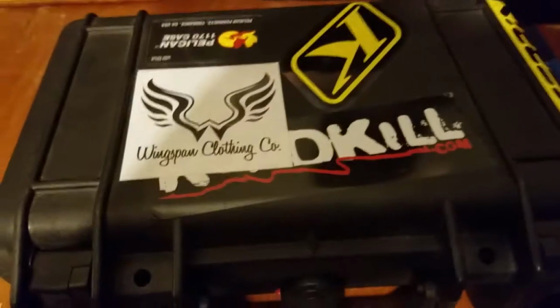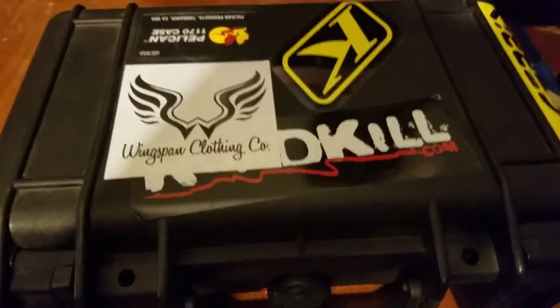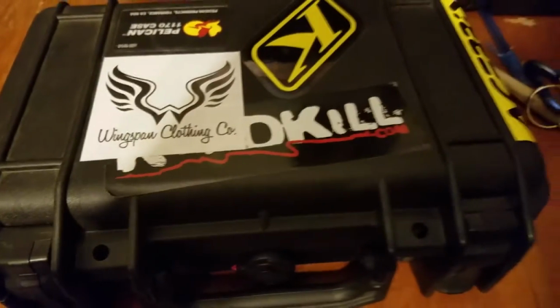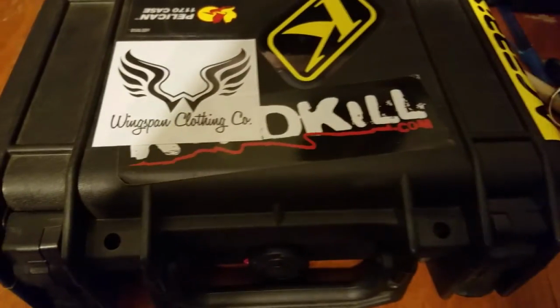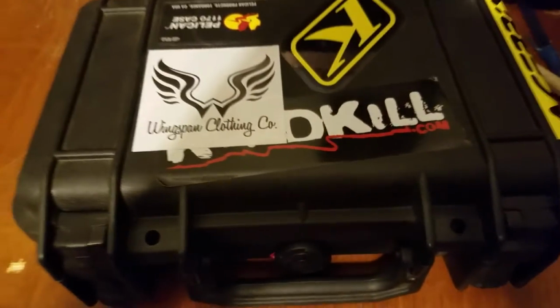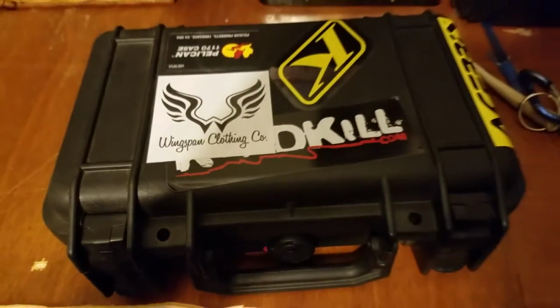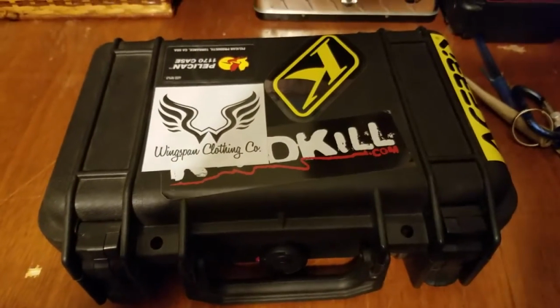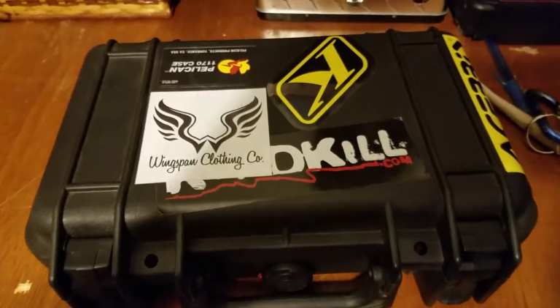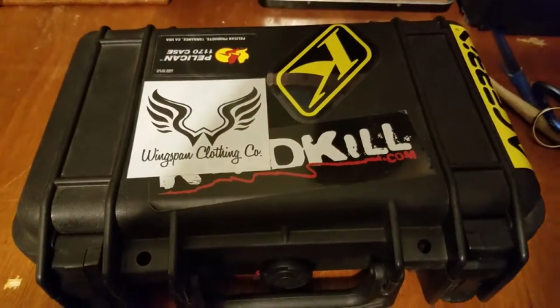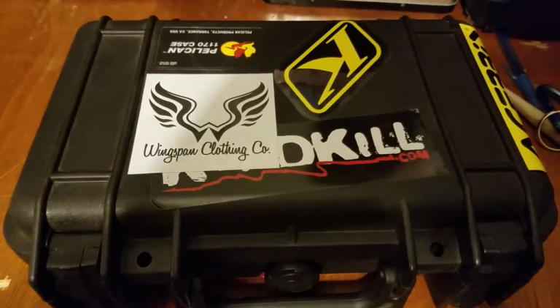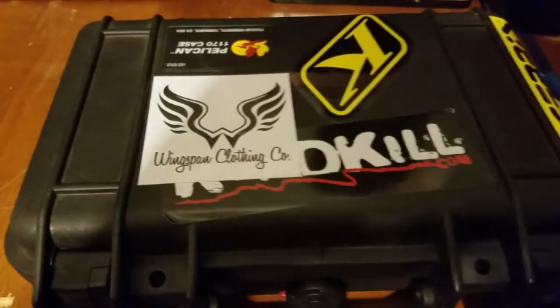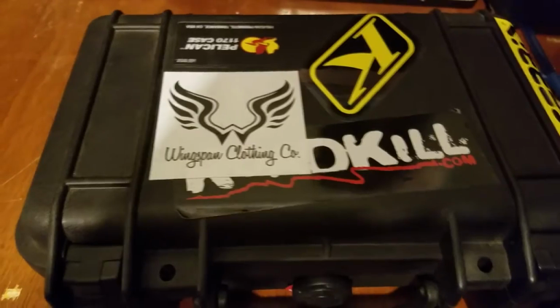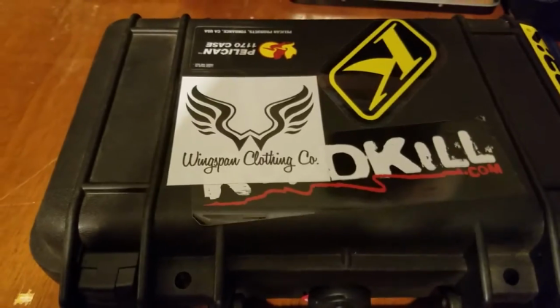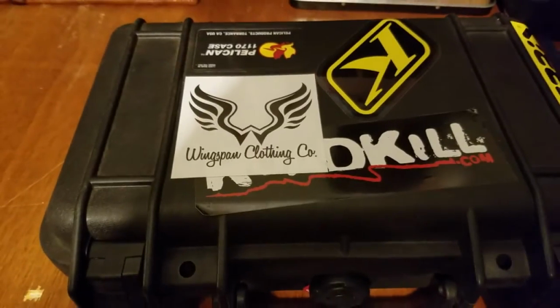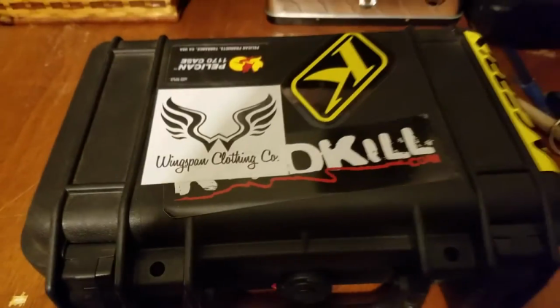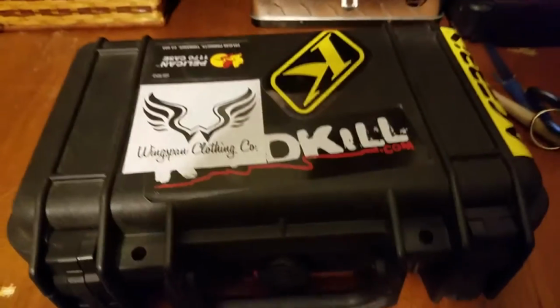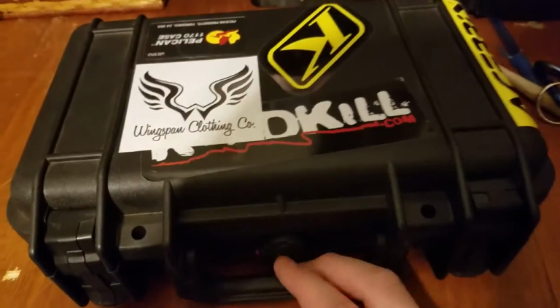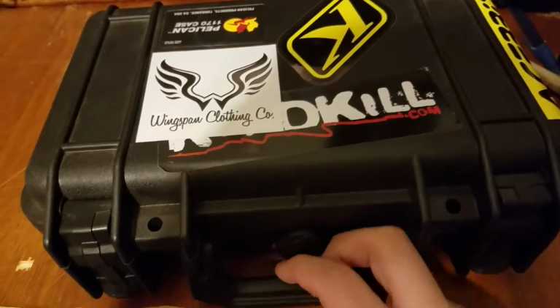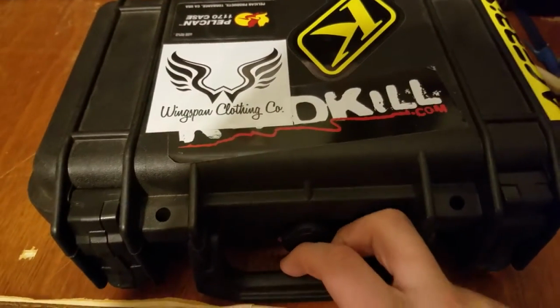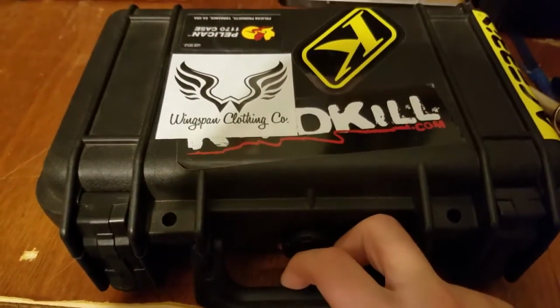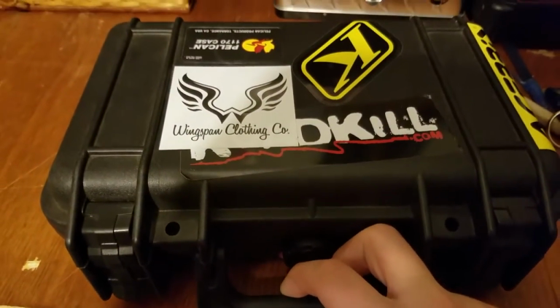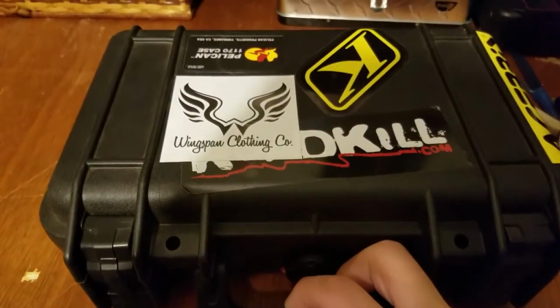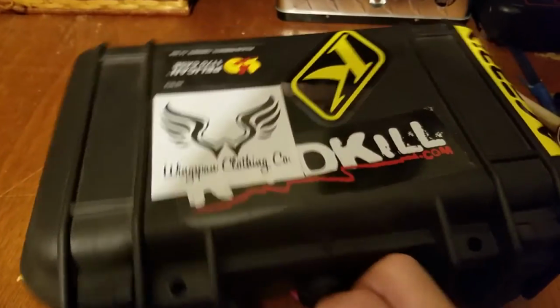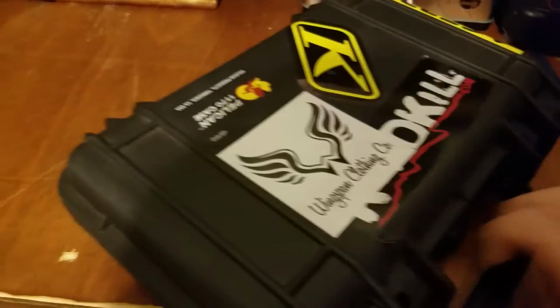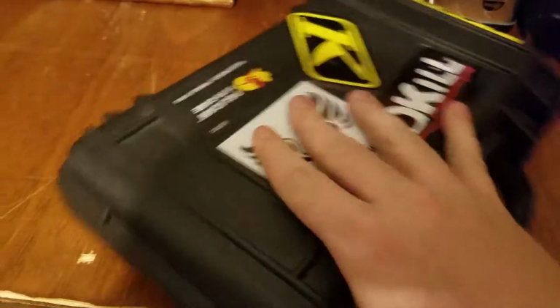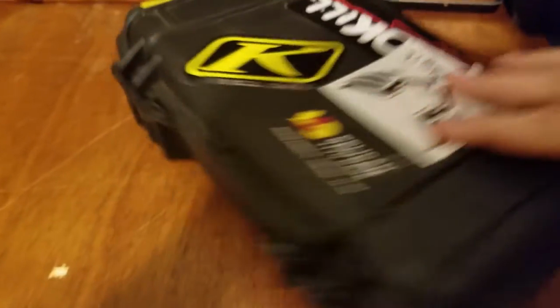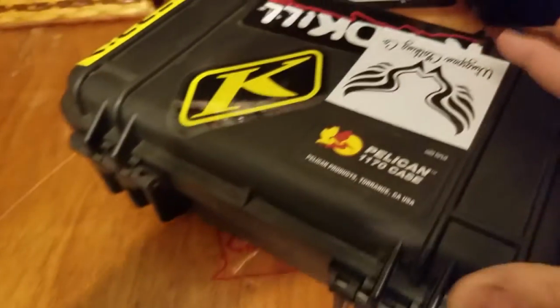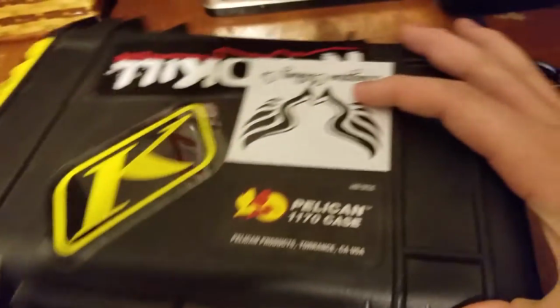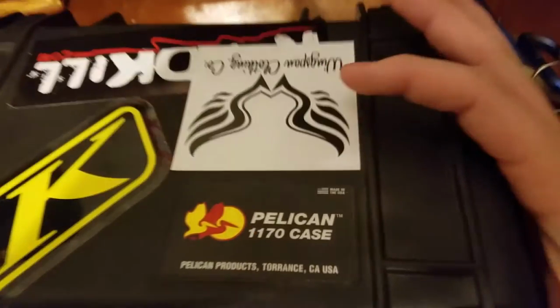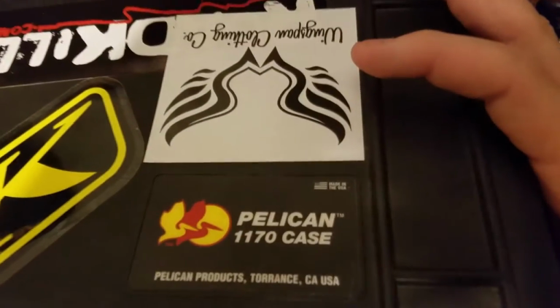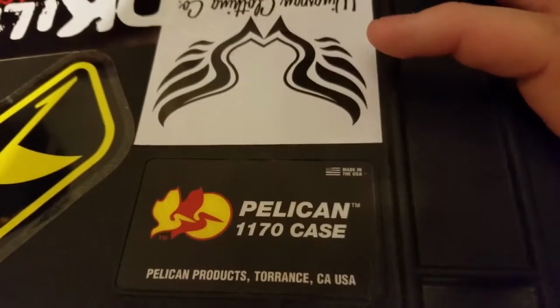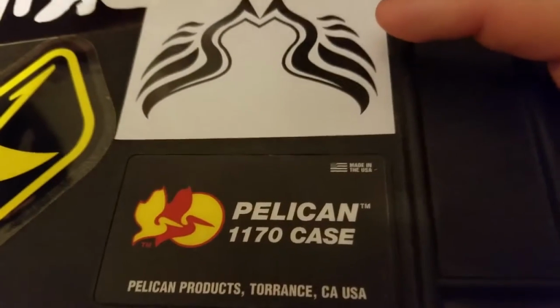I'm going to be talking about what I record dirt biking videos with. First off, I have this Pelican case — it's the 1170 case.